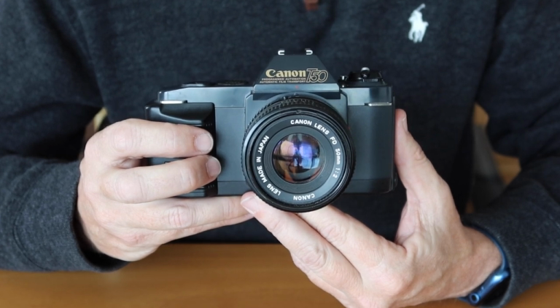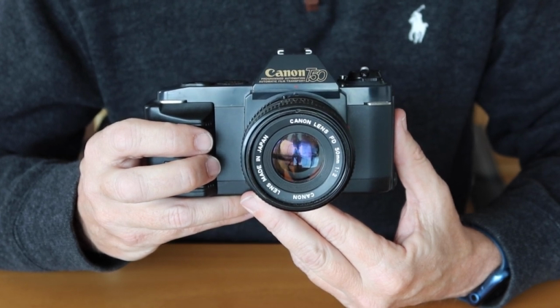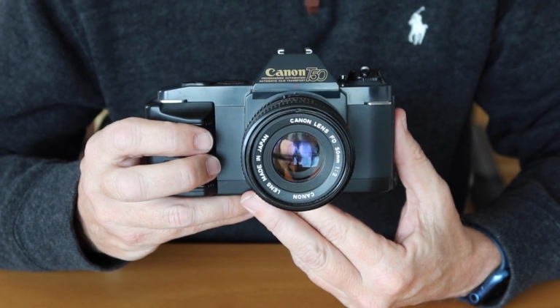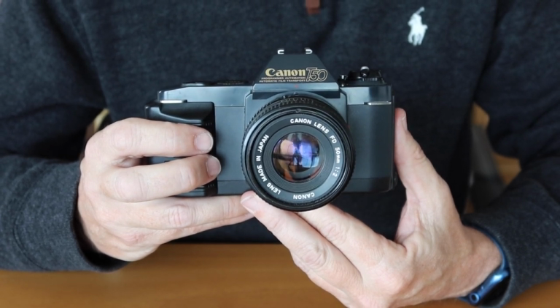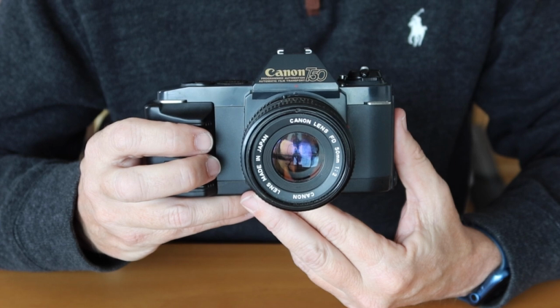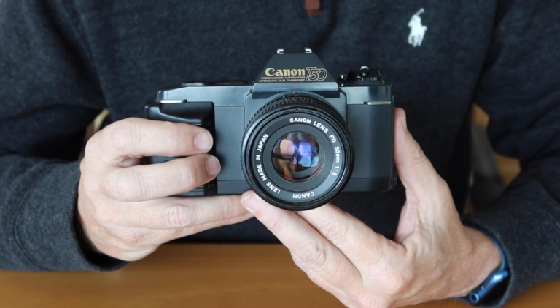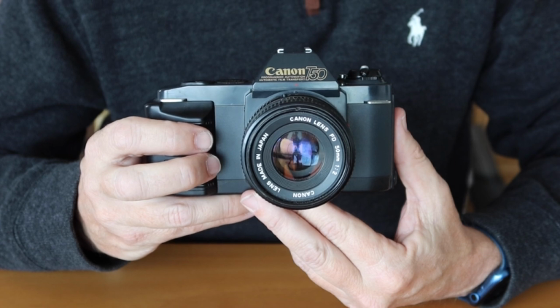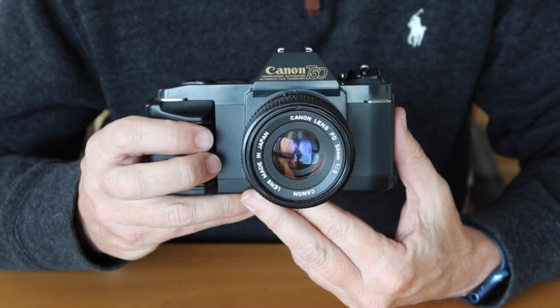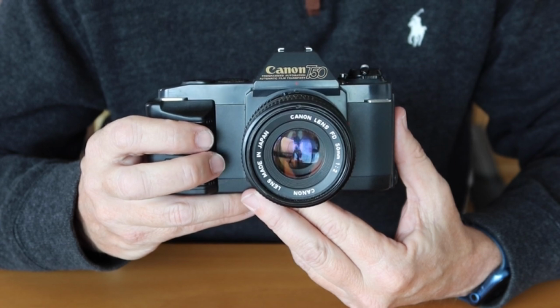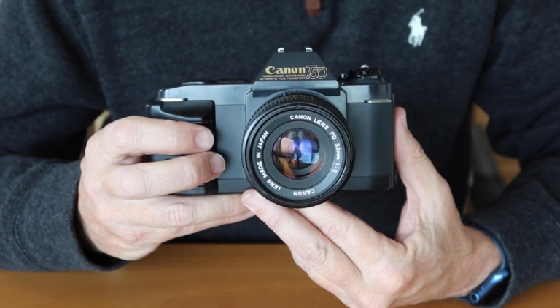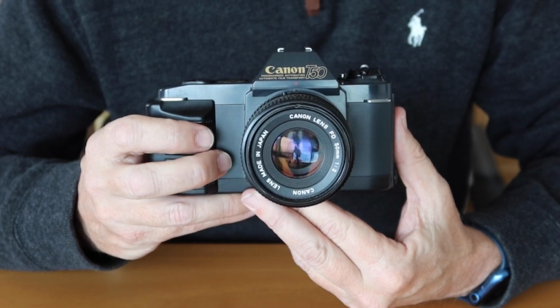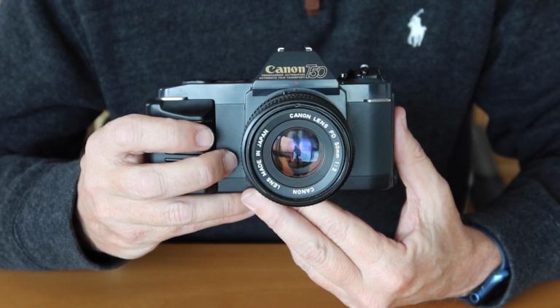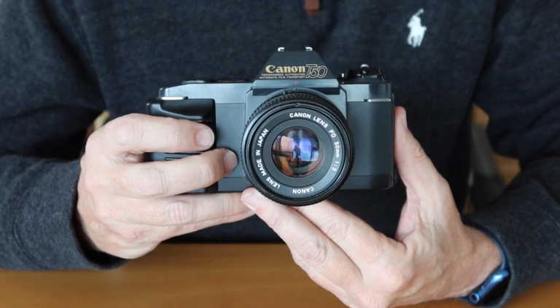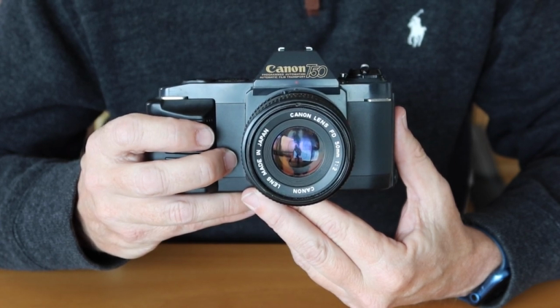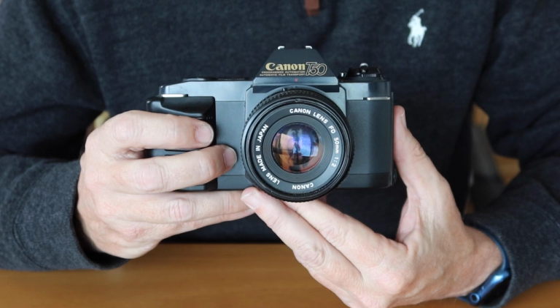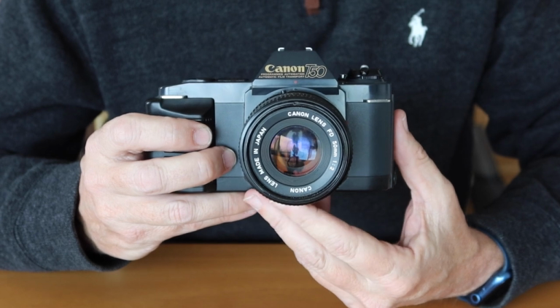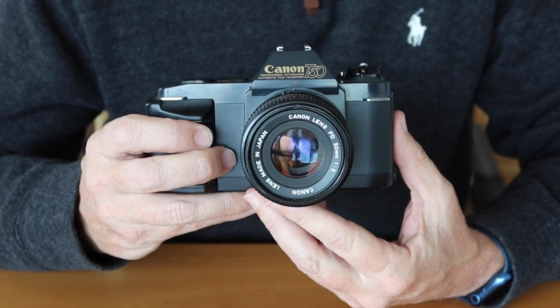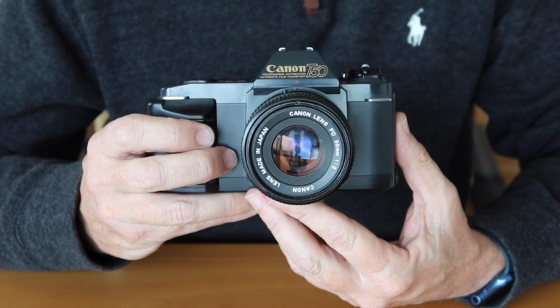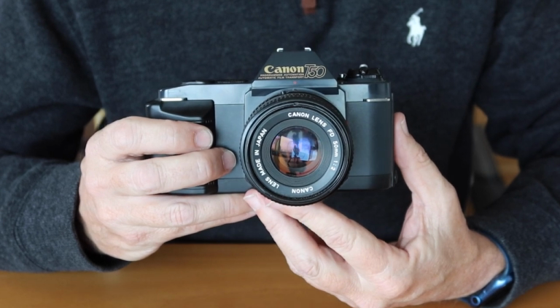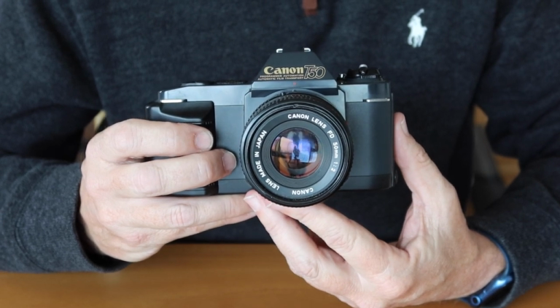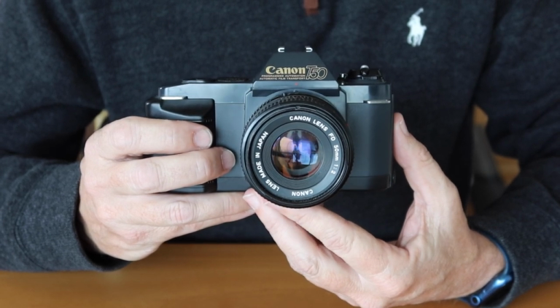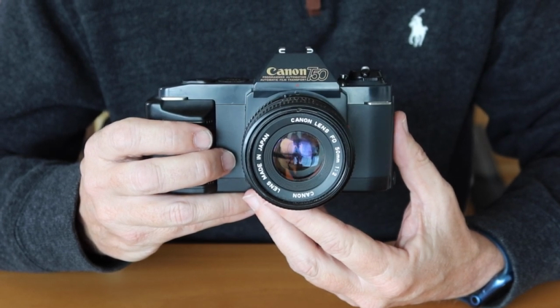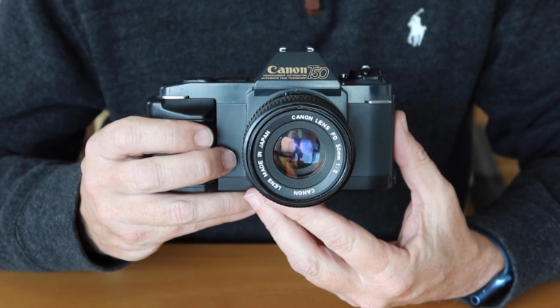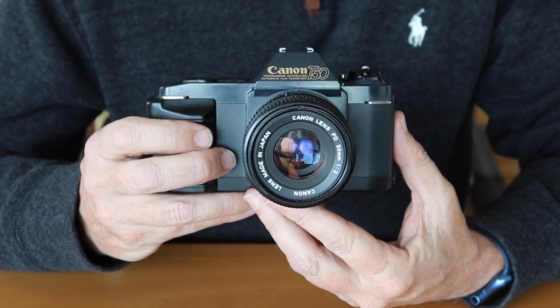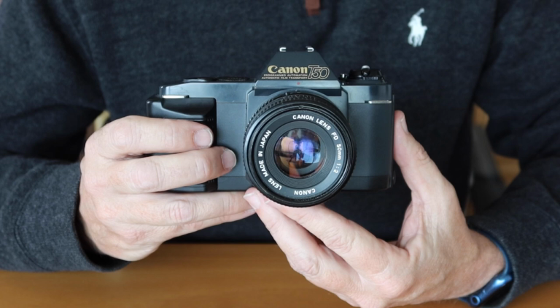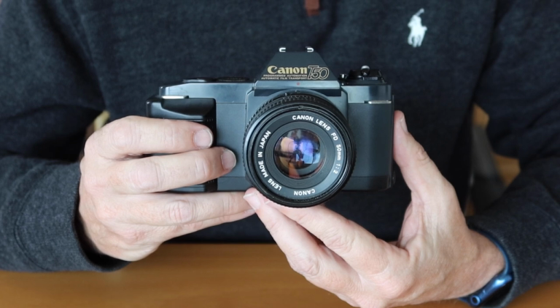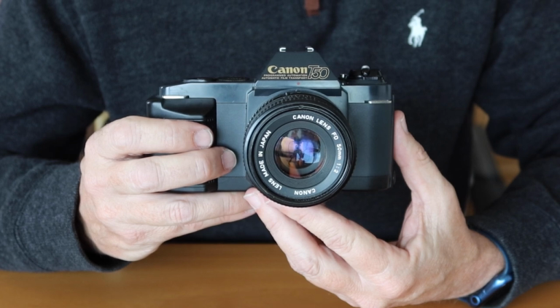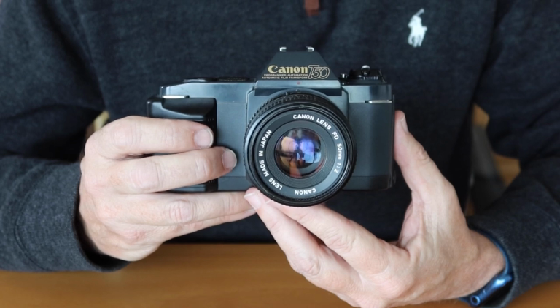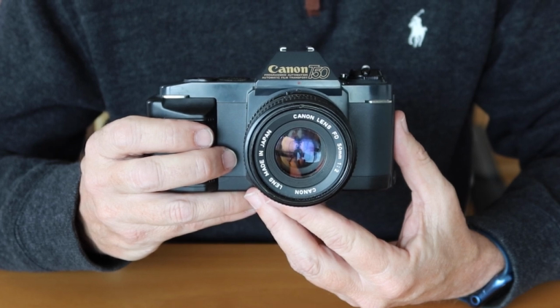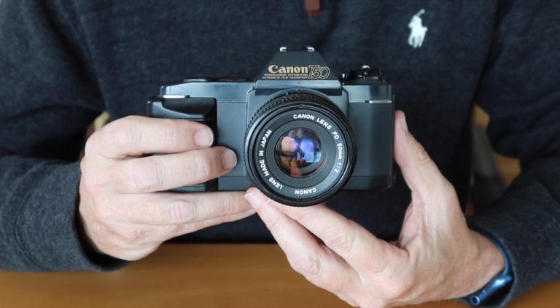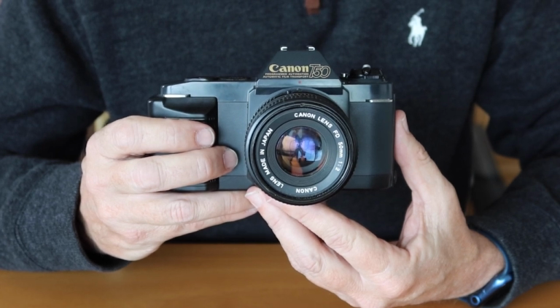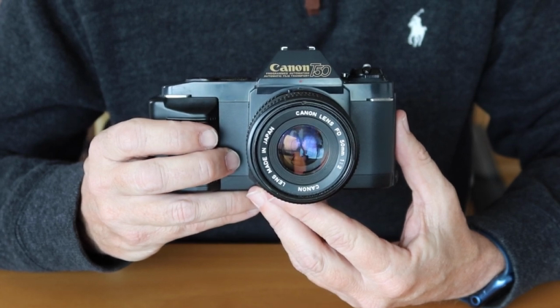So anyway, let's go ahead and get started with the subject of today's video. I'm going to be talking about a really interesting and significant camera — the Canon T50, which hit the market in 1983 and was produced until 1989.